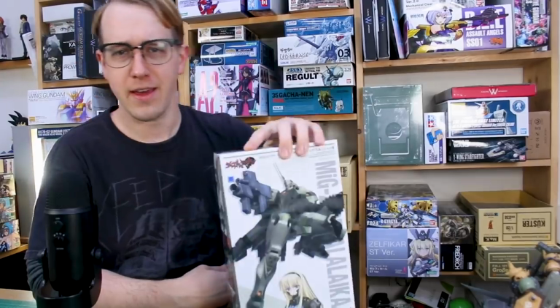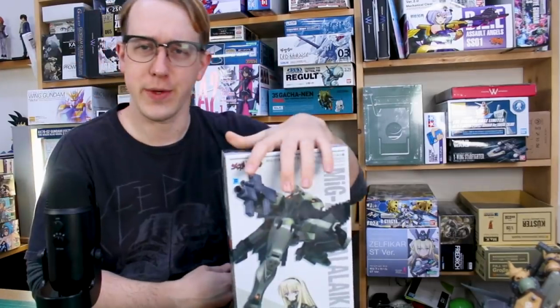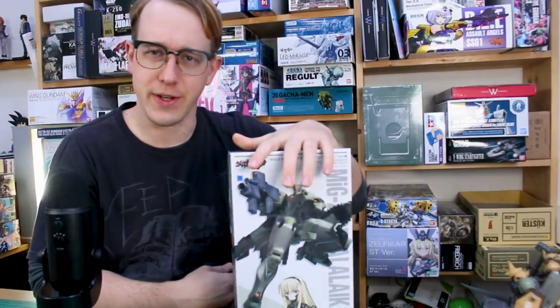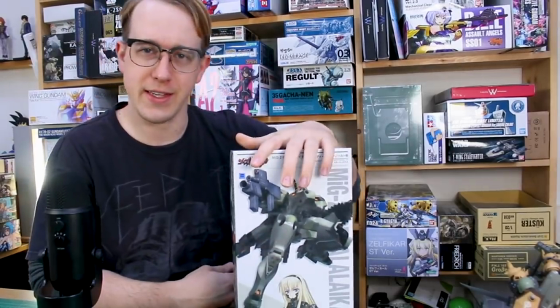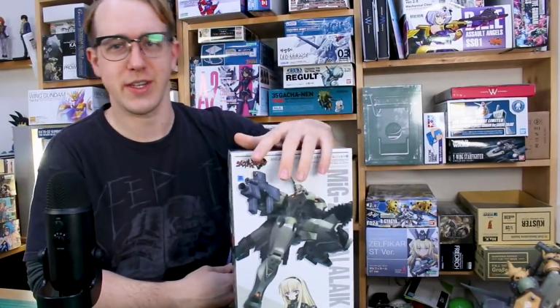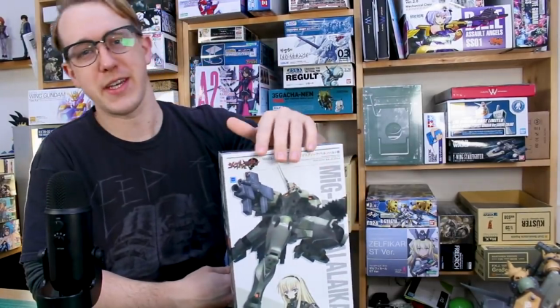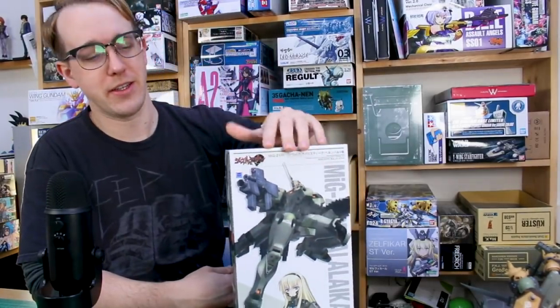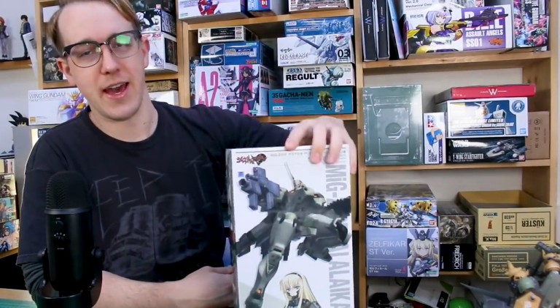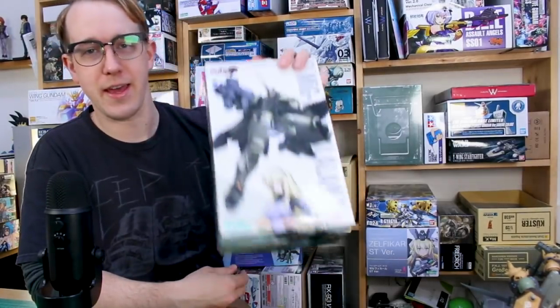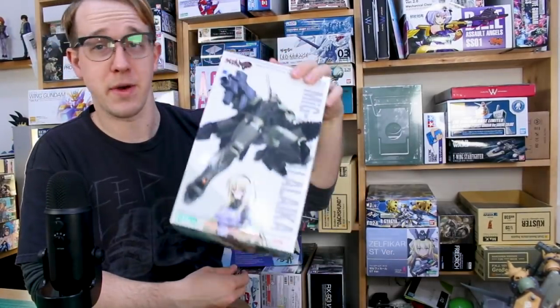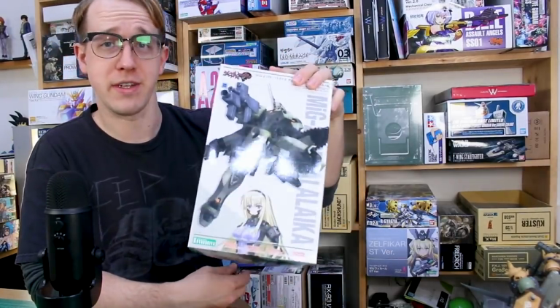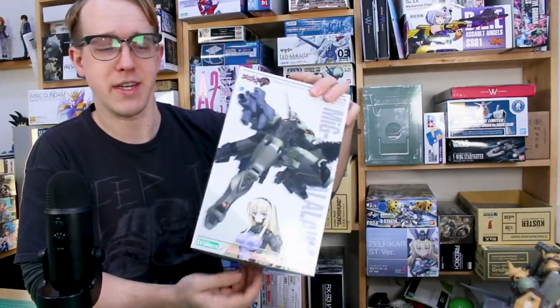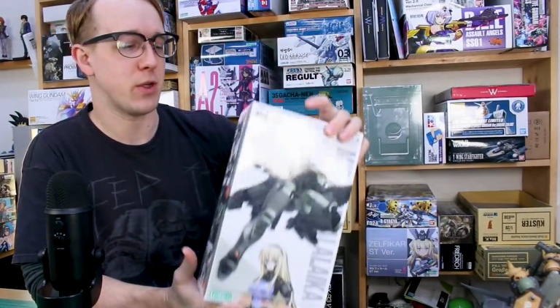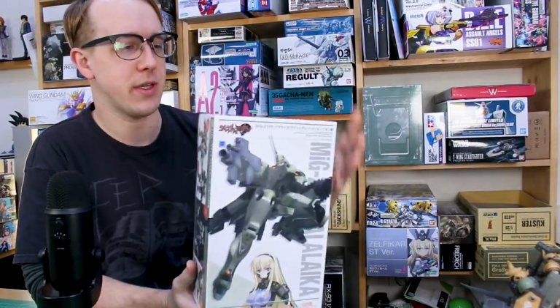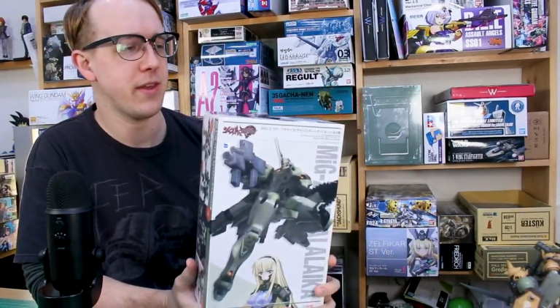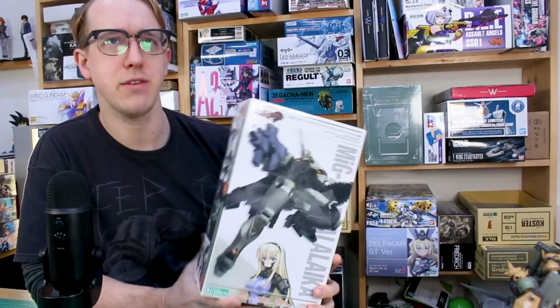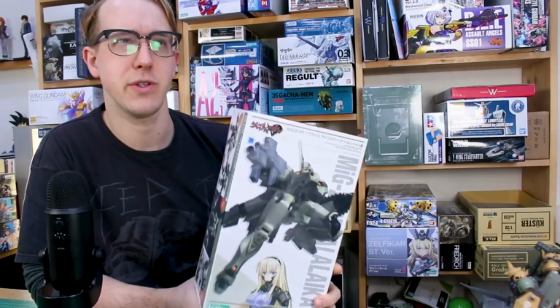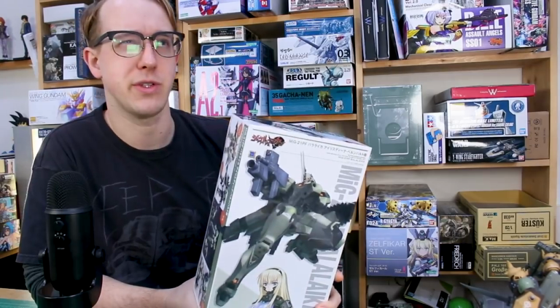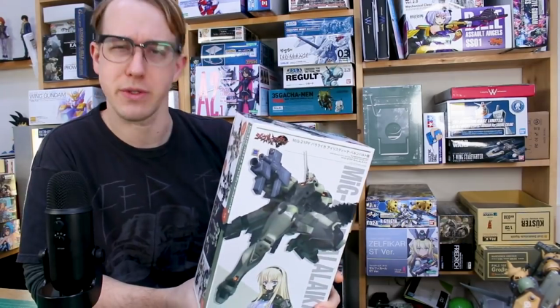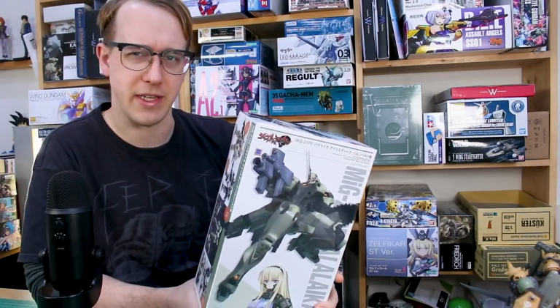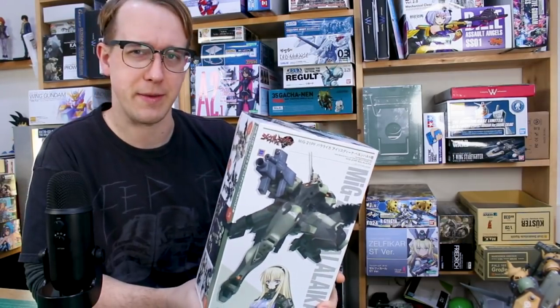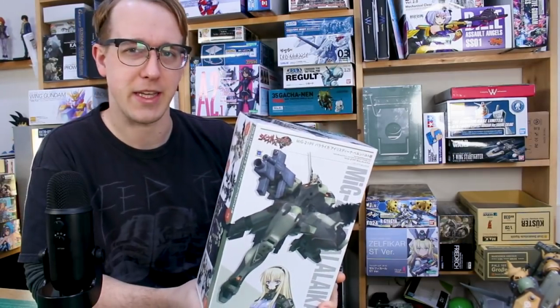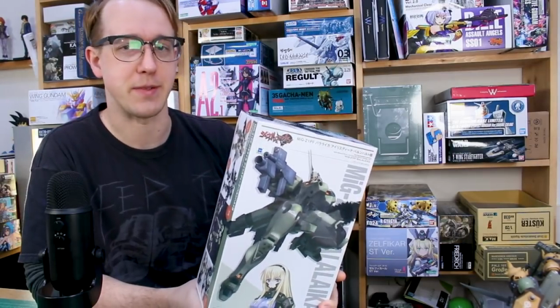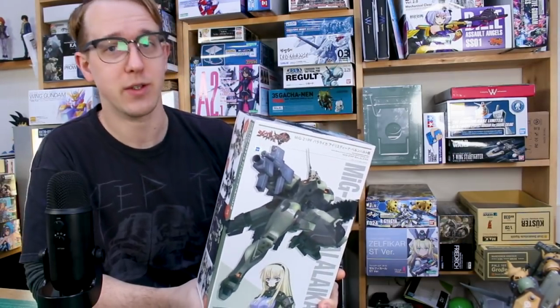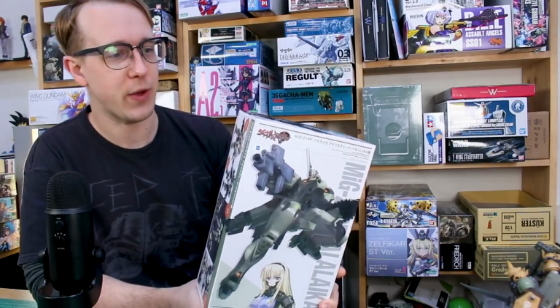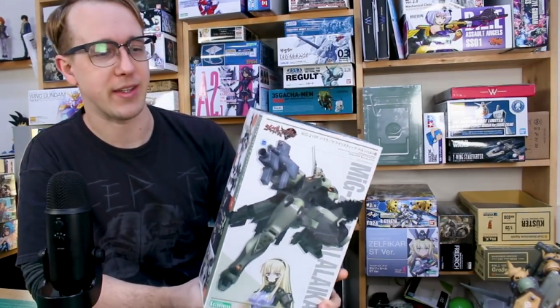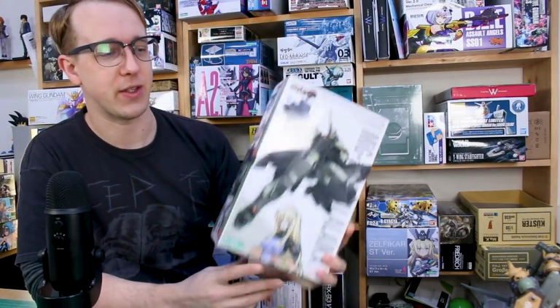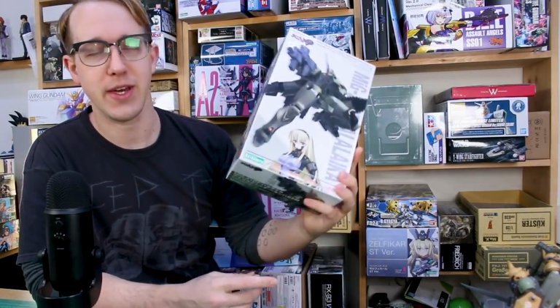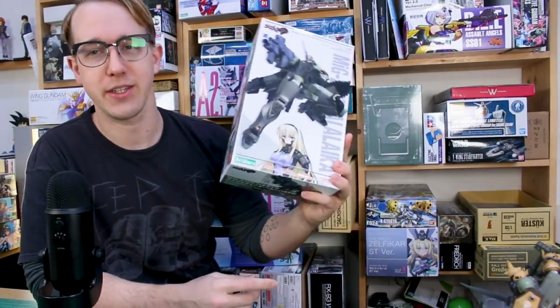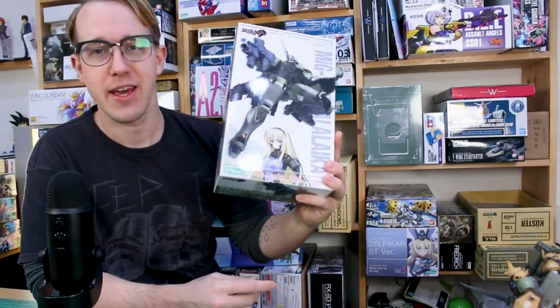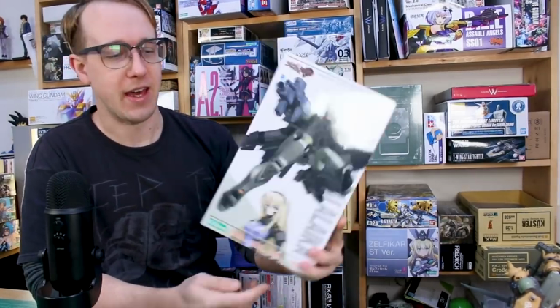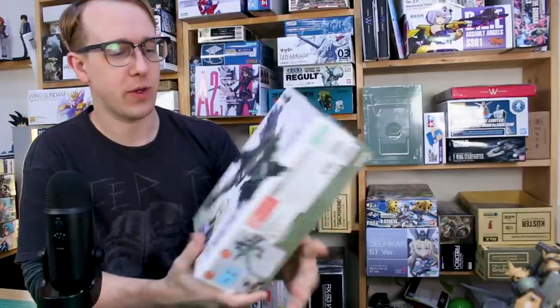Hey, what is going on guys? So today we are going to be taking a look at a Muv-Luv kit from Kotobukiya. I think I've reviewed two of these in the past, but it's been quite a while. So let's go ahead and take a look at another one.